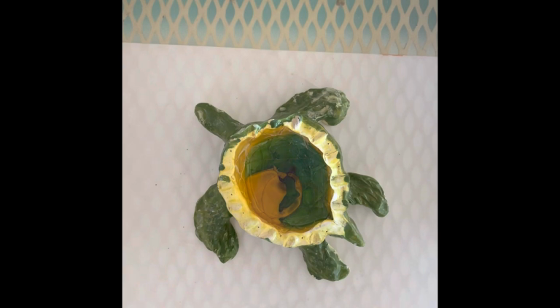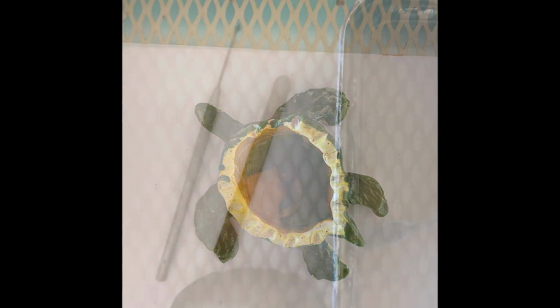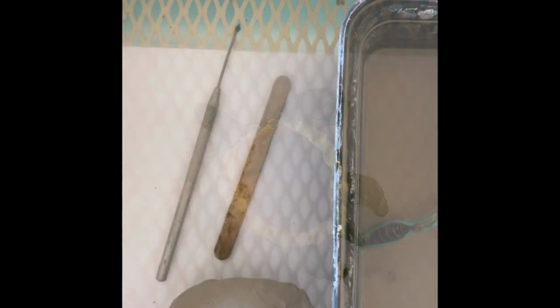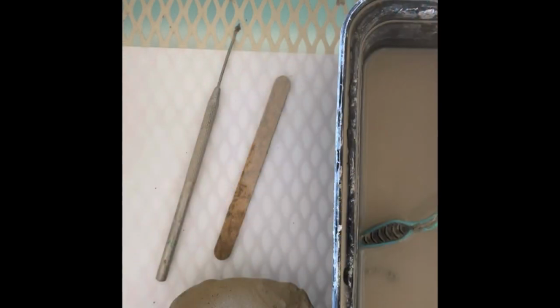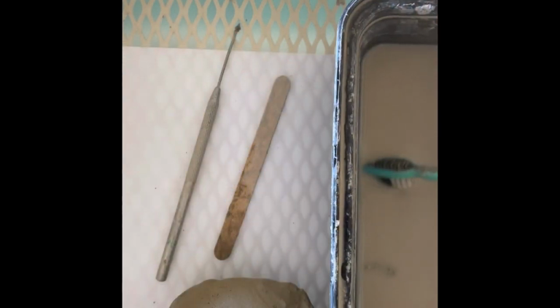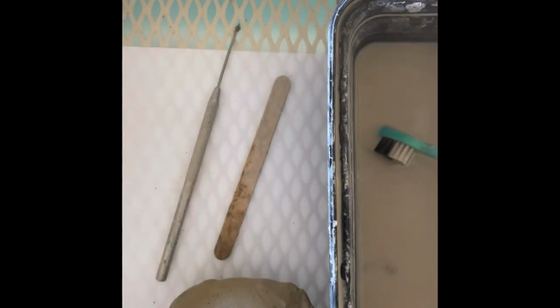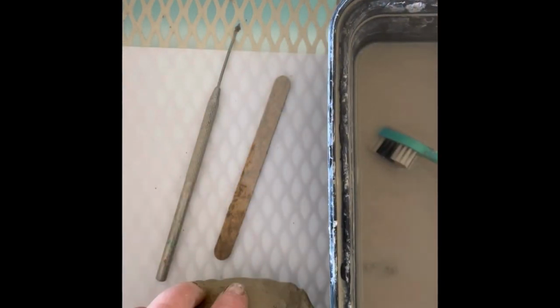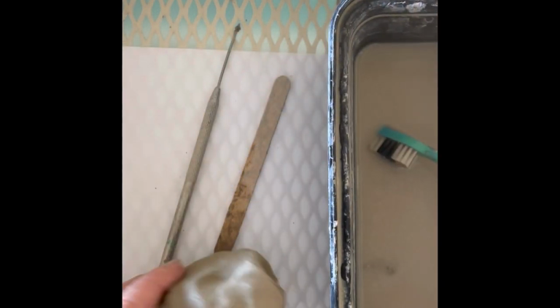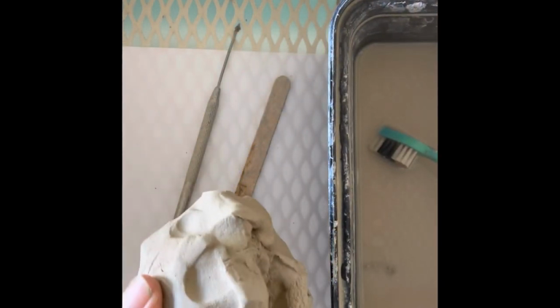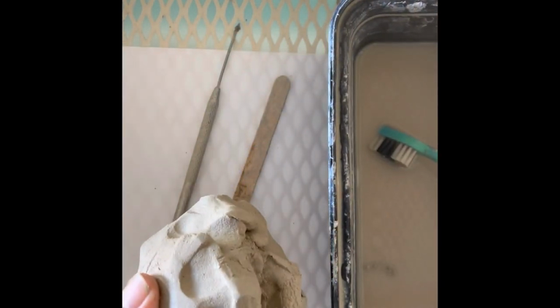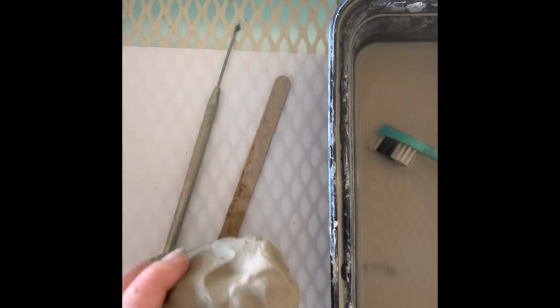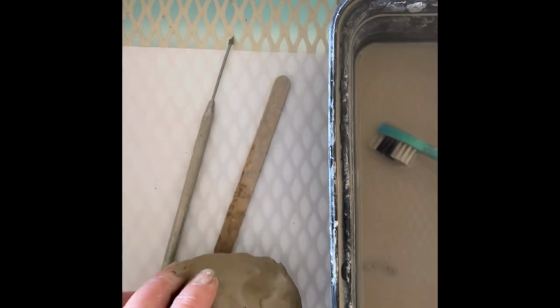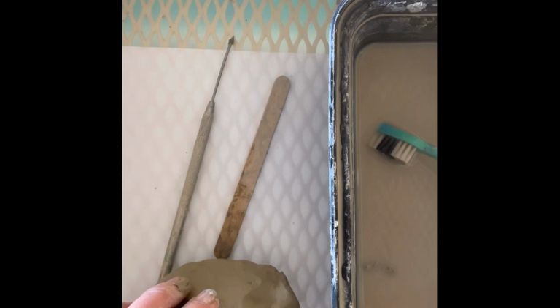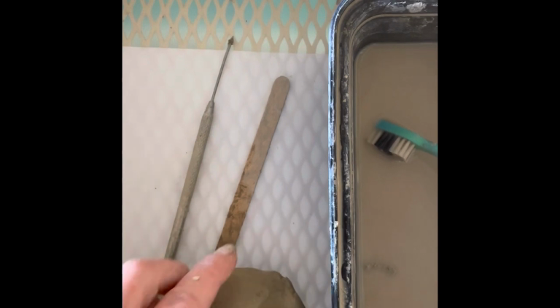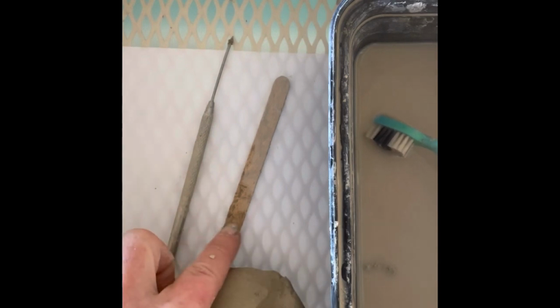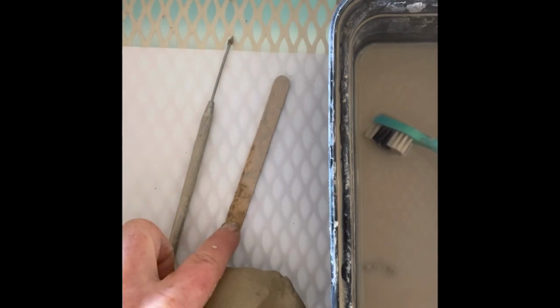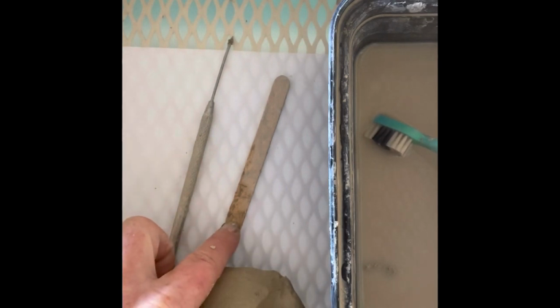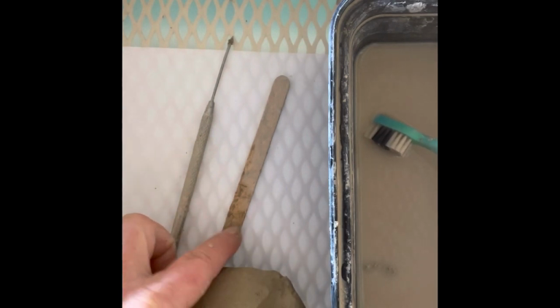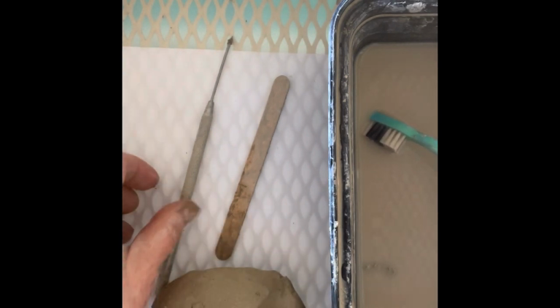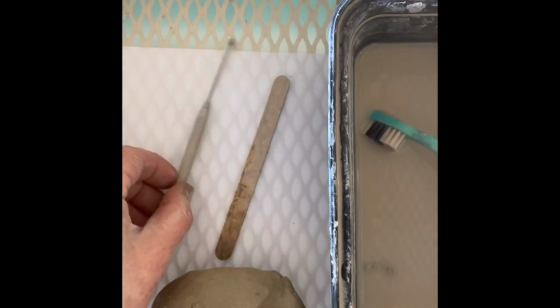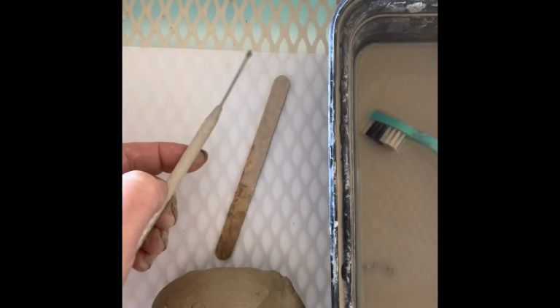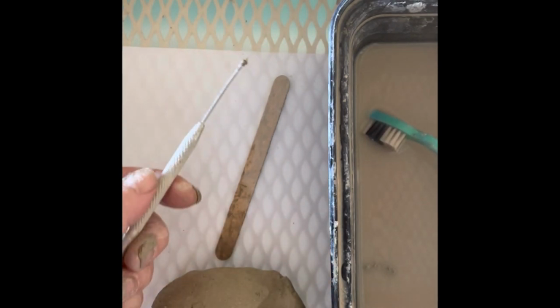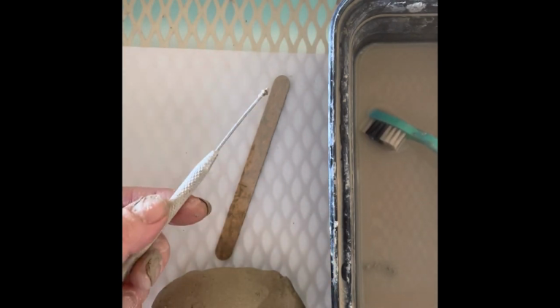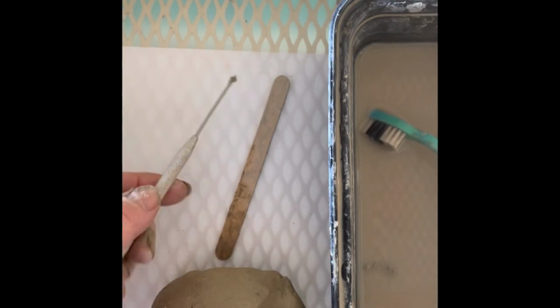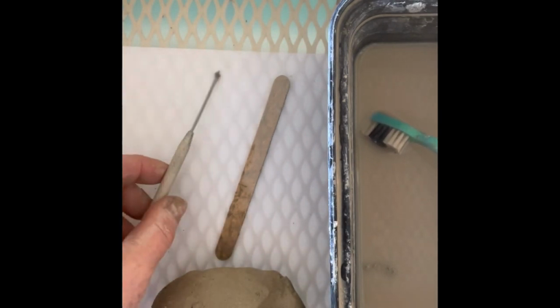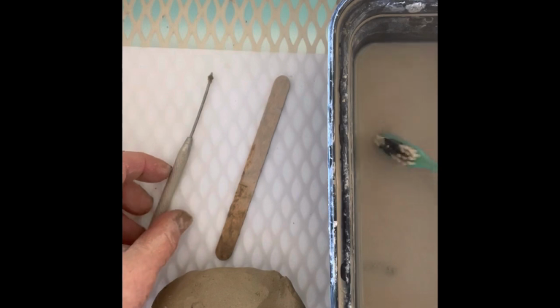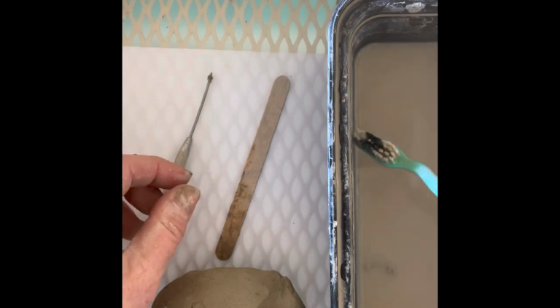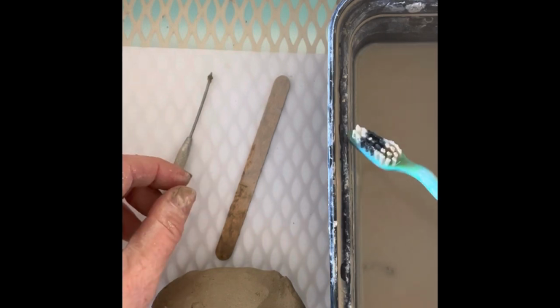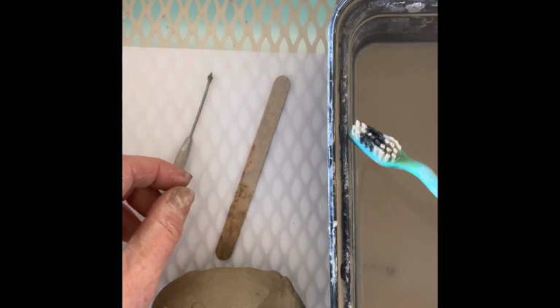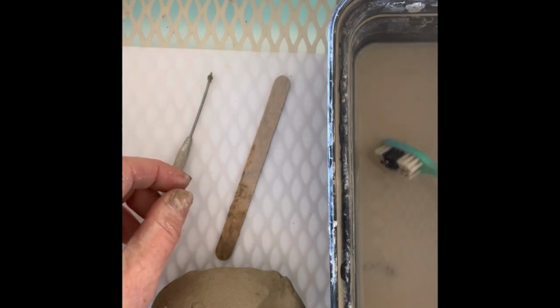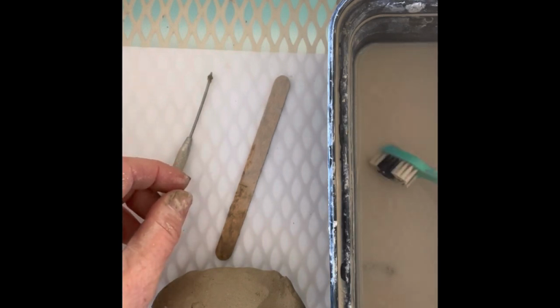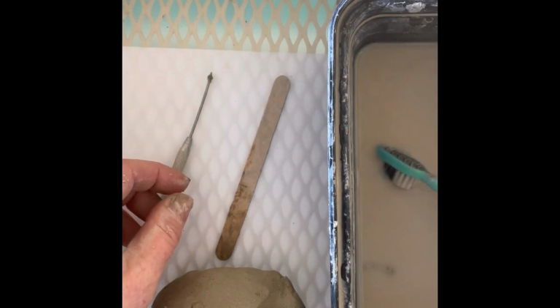The materials you're going to need for your turtle are fresh clay, a popsicle stick or other smoothing tool, a needle tool, a toothbrush, and some water.